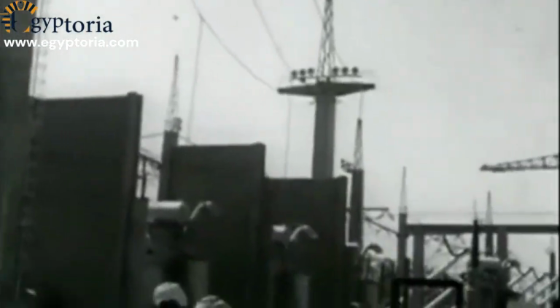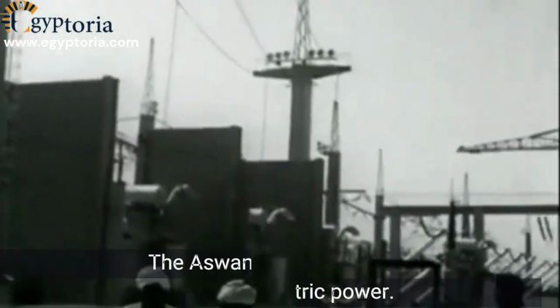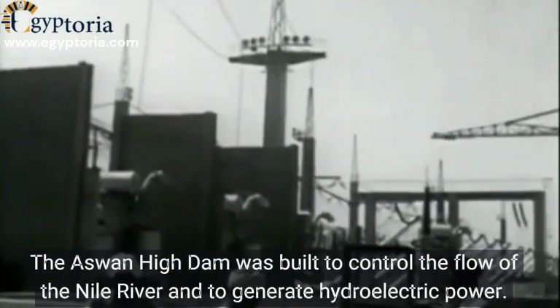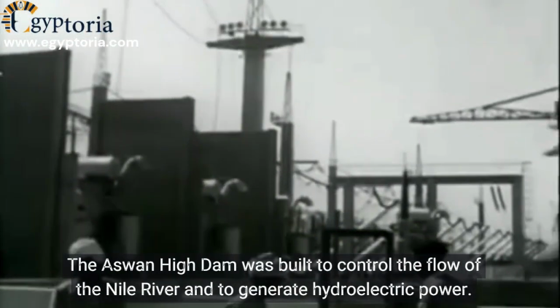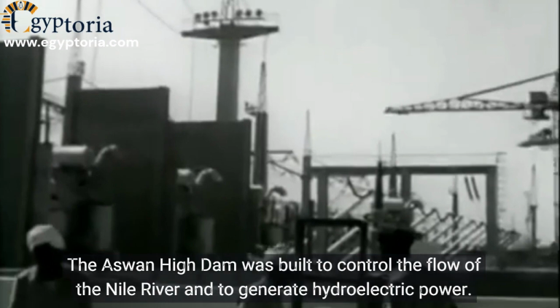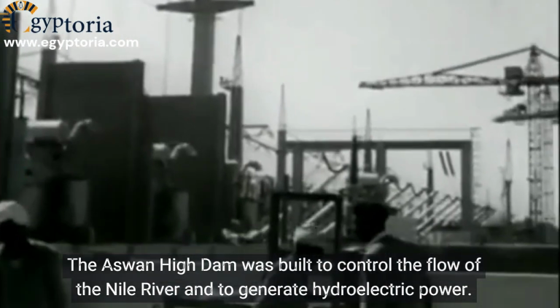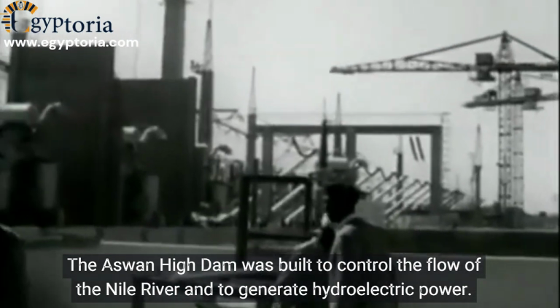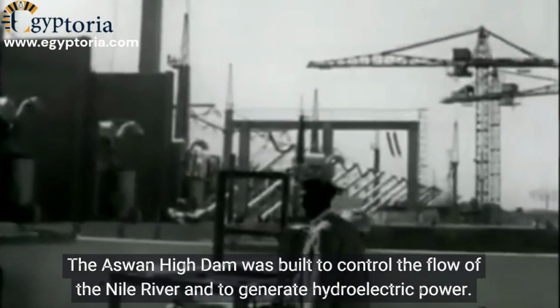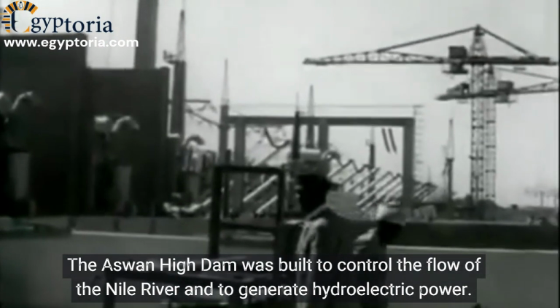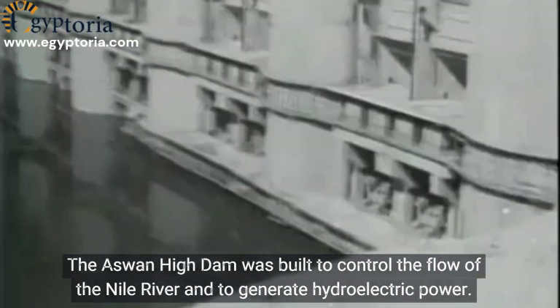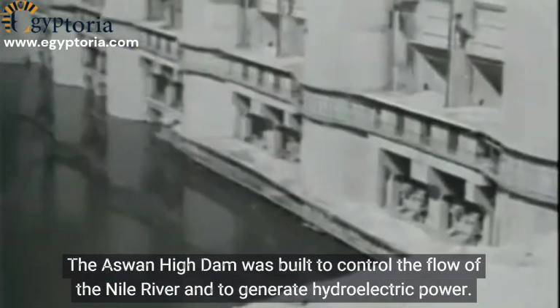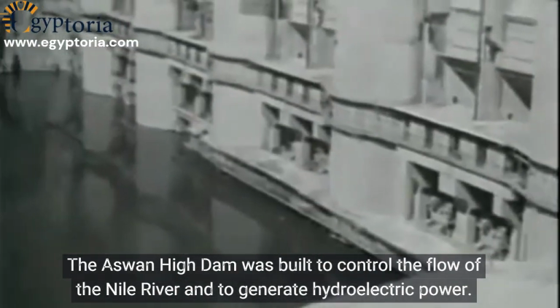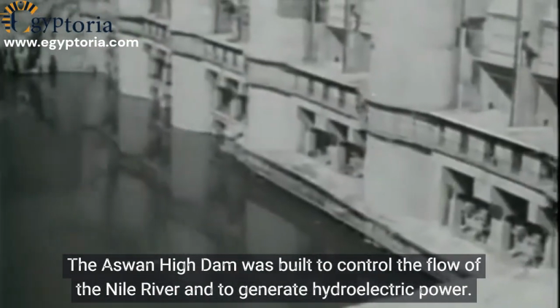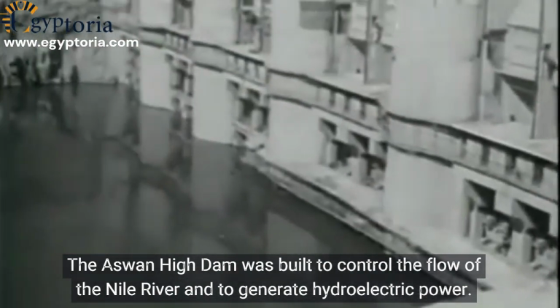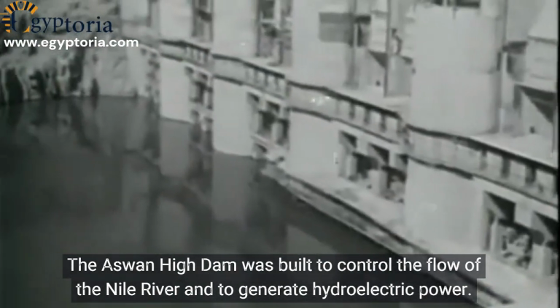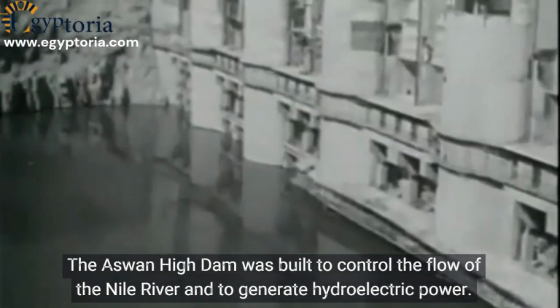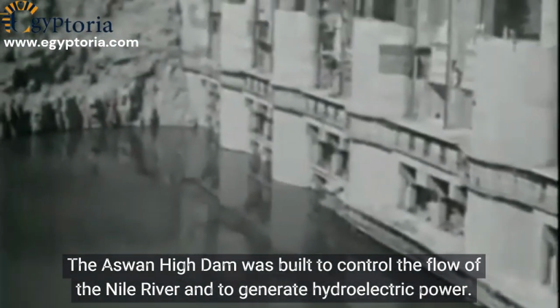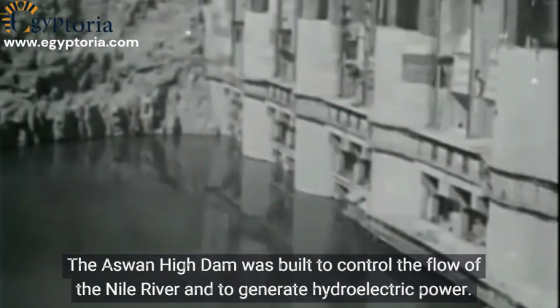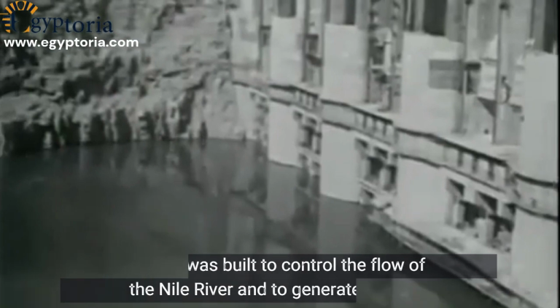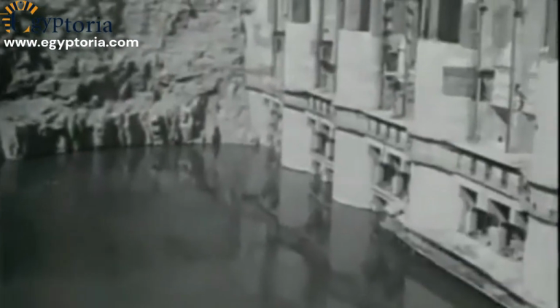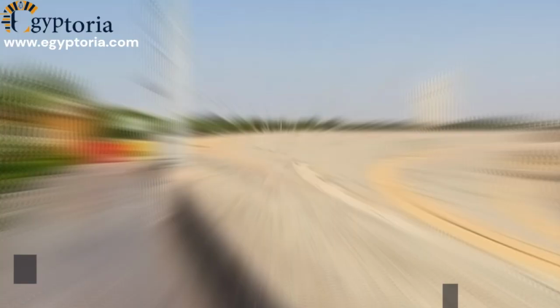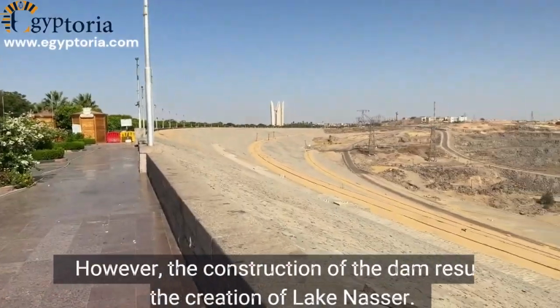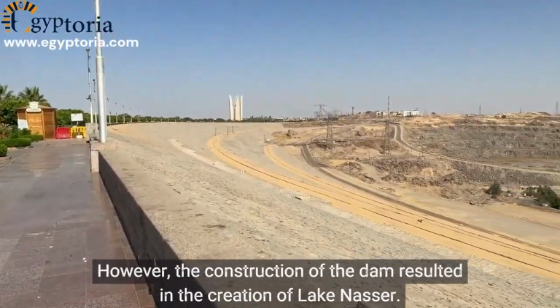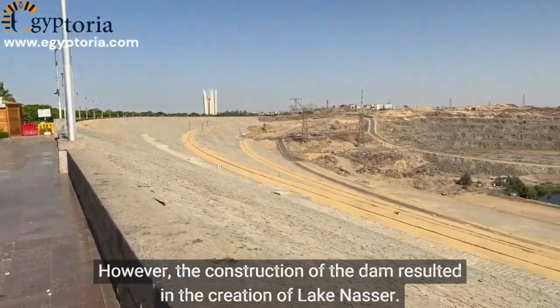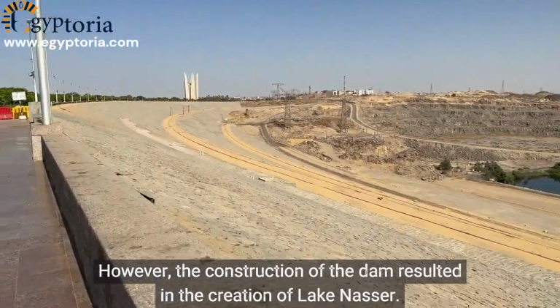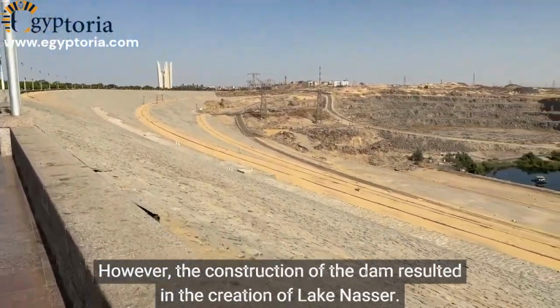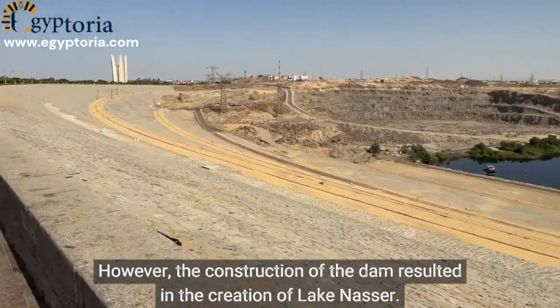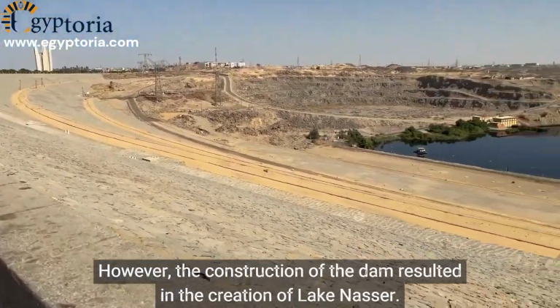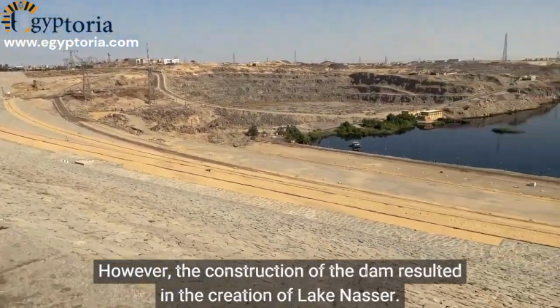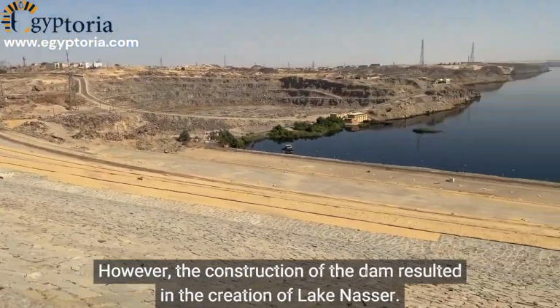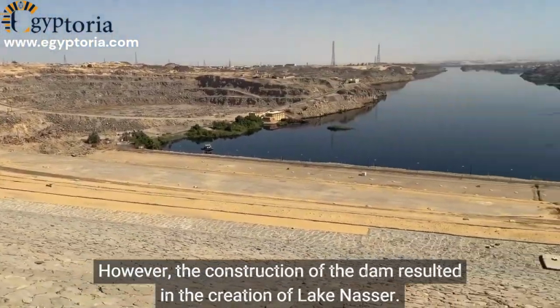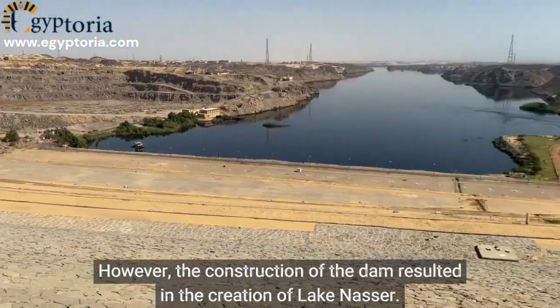The Aswan High Dam was built to control the flow of the Nile River and to generate hydroelectric power. However, the construction of the dam resulted in the creation of Lake Nasser.